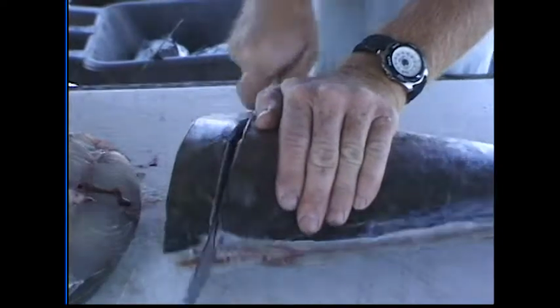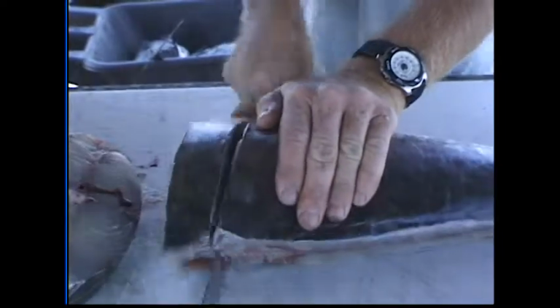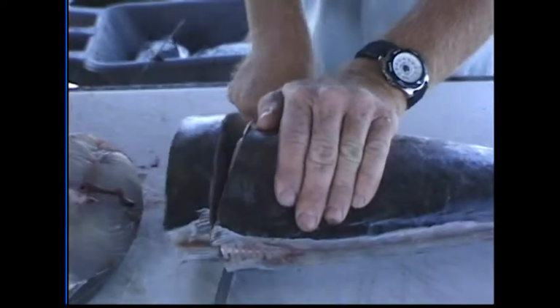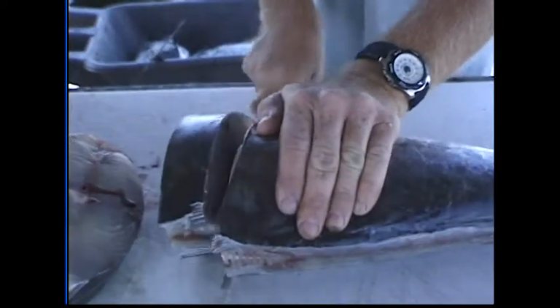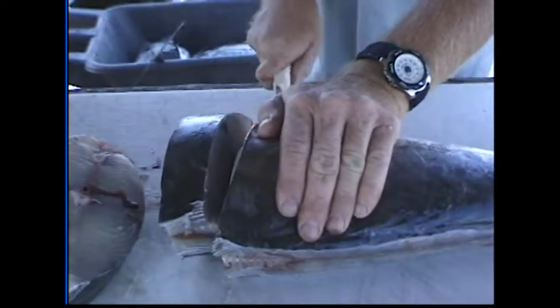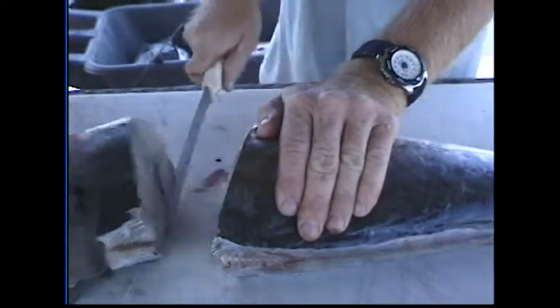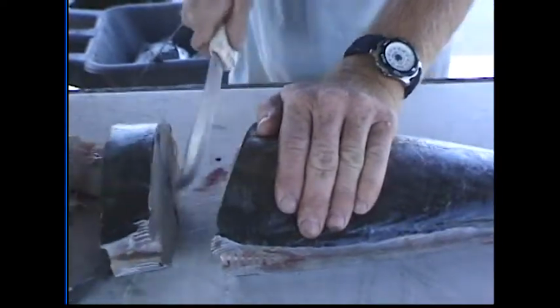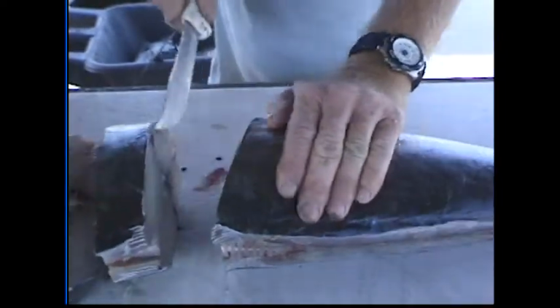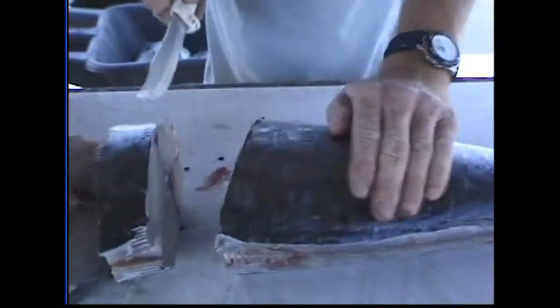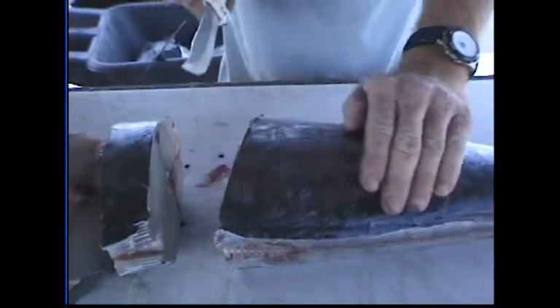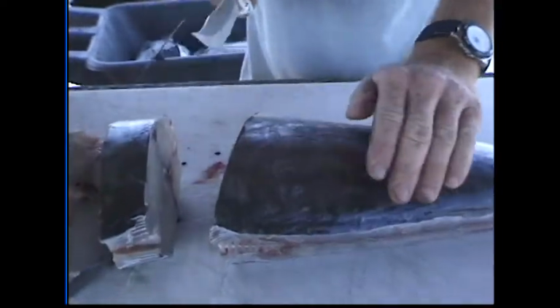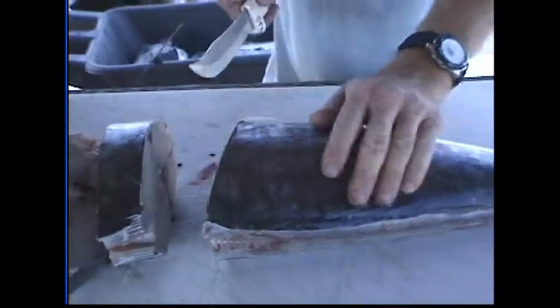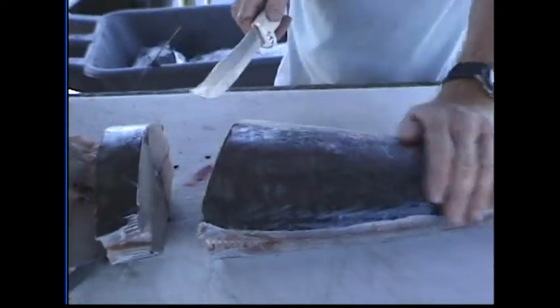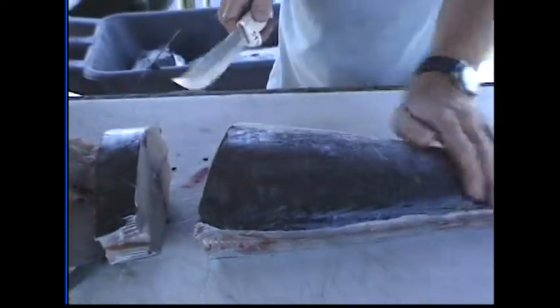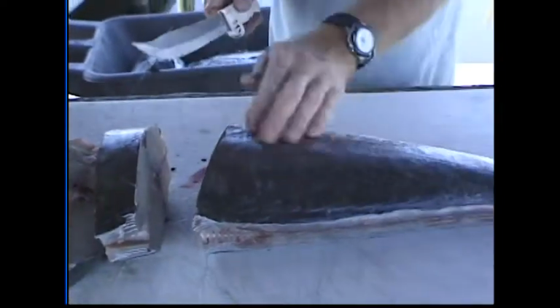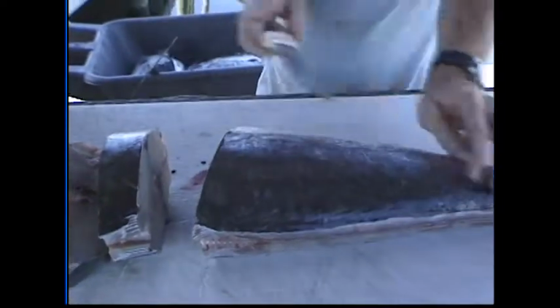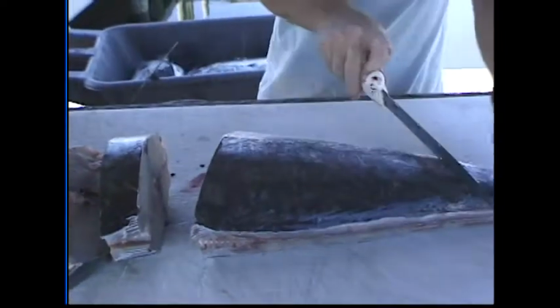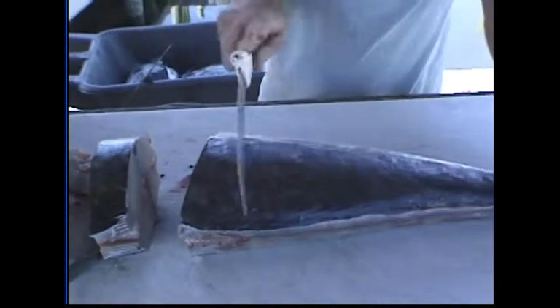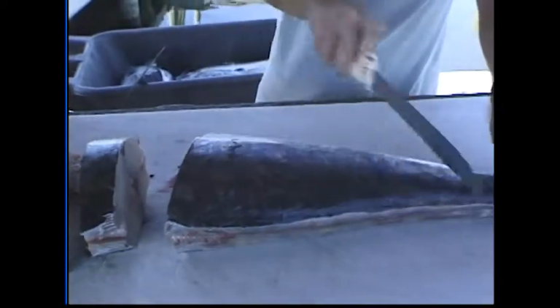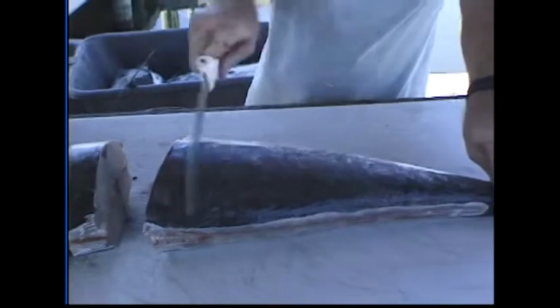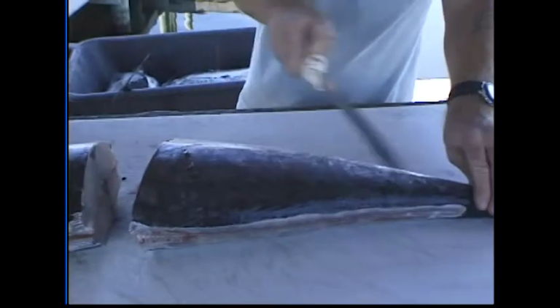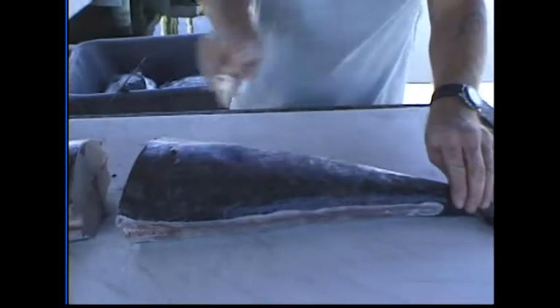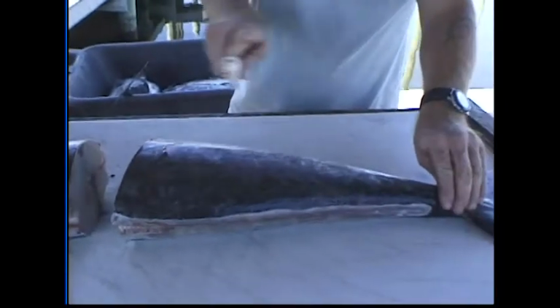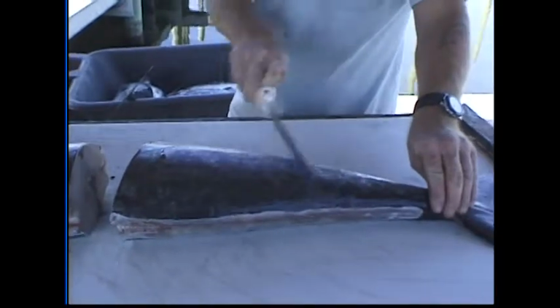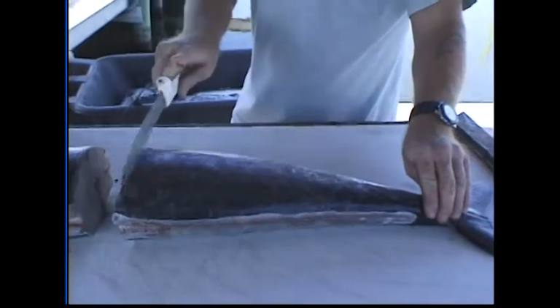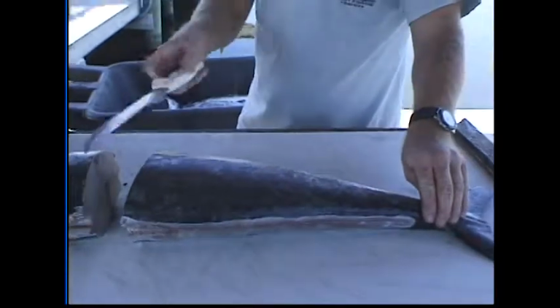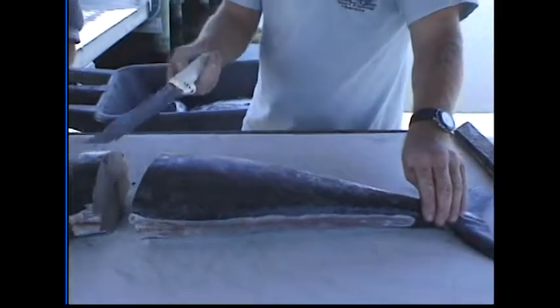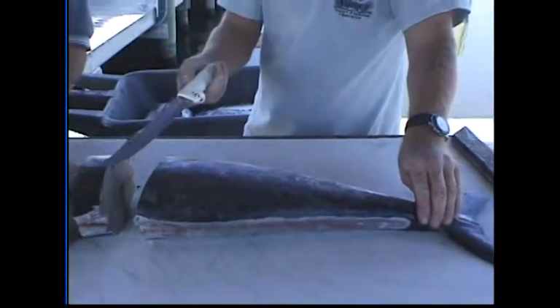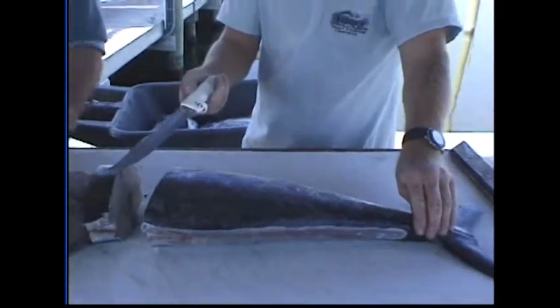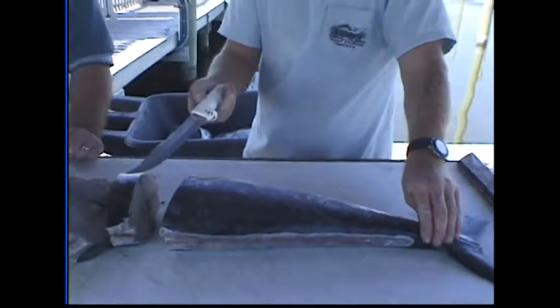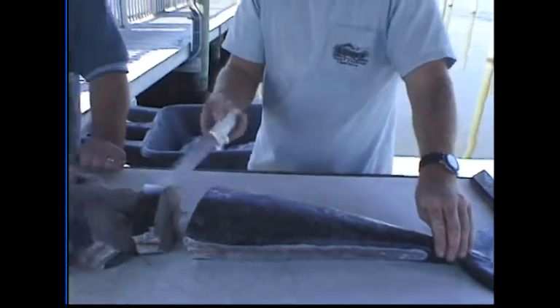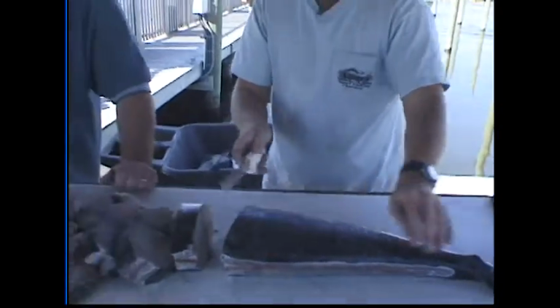Now, what about scales? You don't need to scale these fish? No scales — there are no scales on the fish. Absolutely no scales. Well, that makes it easy.